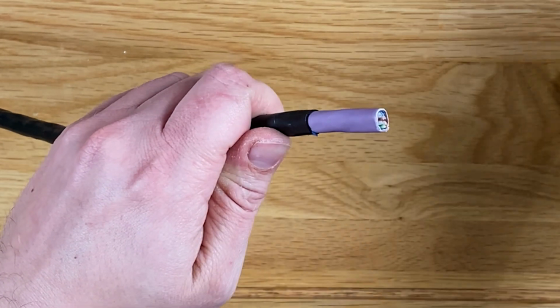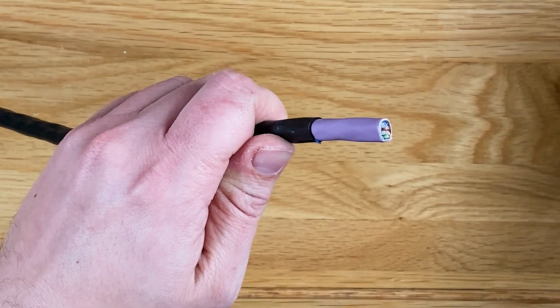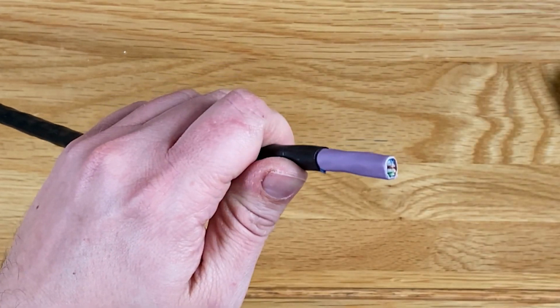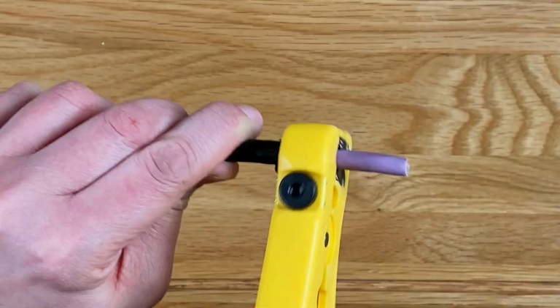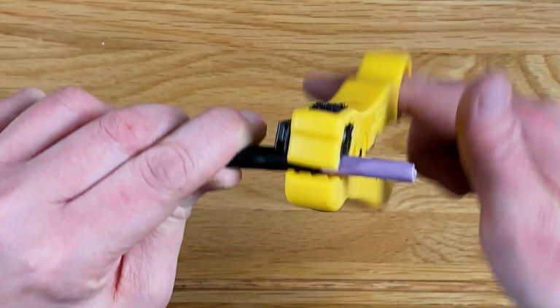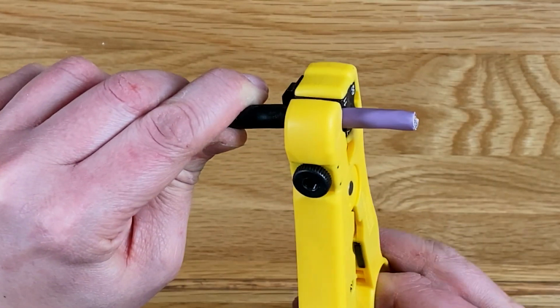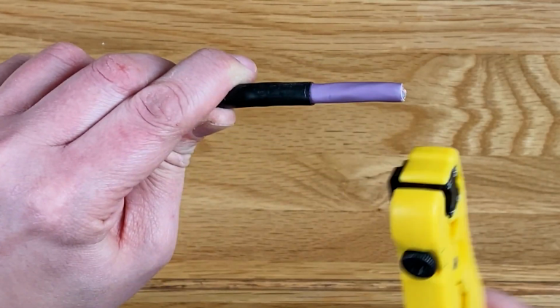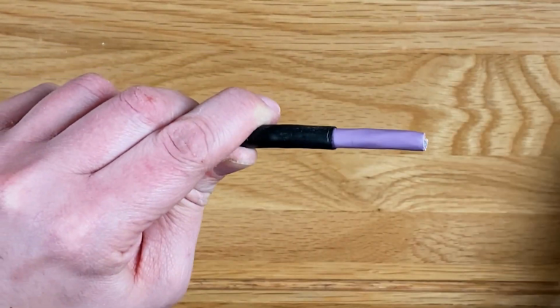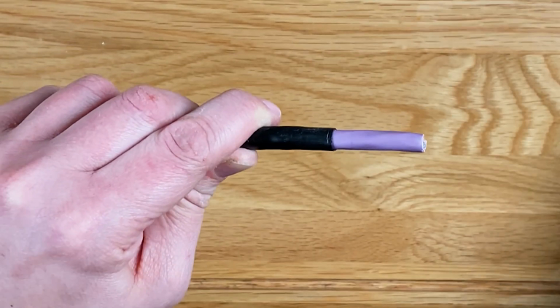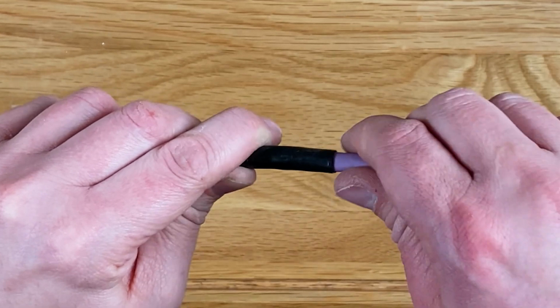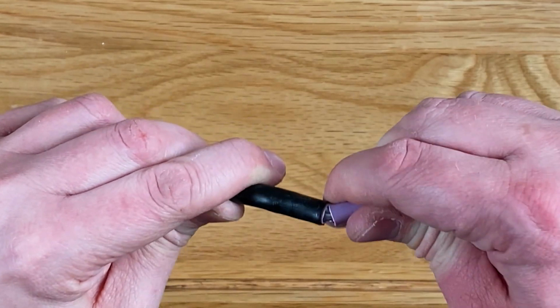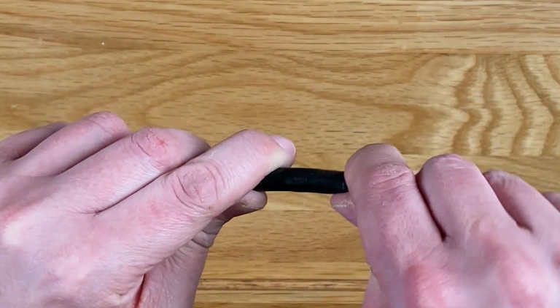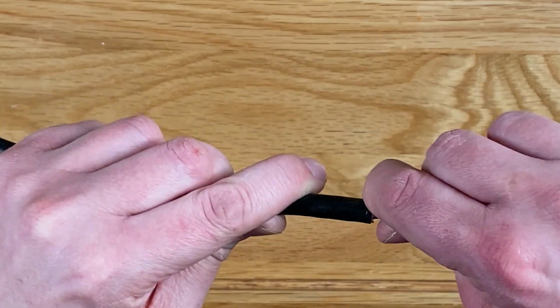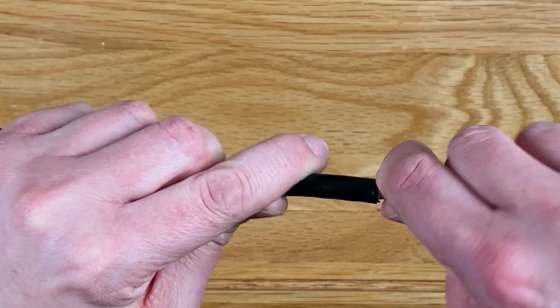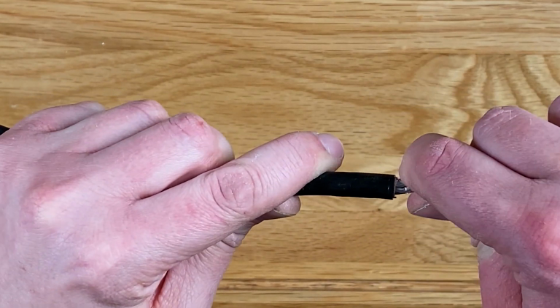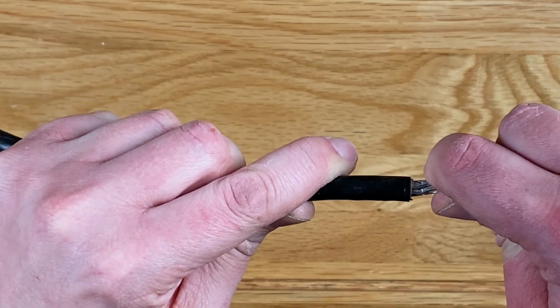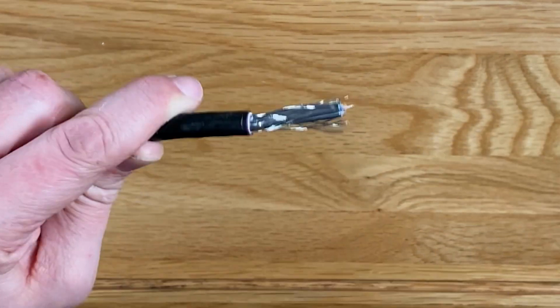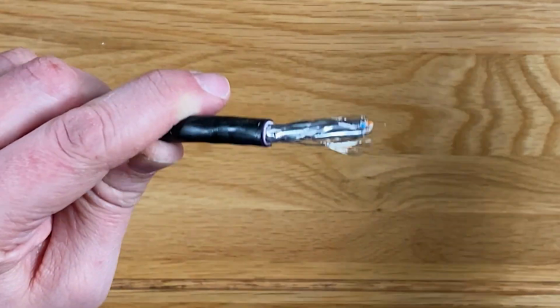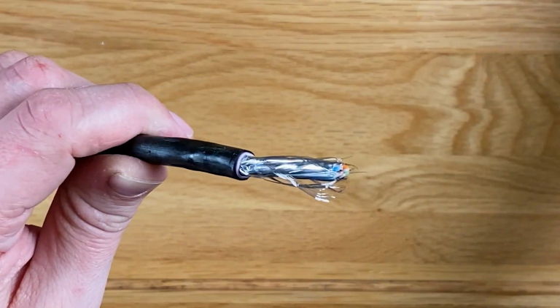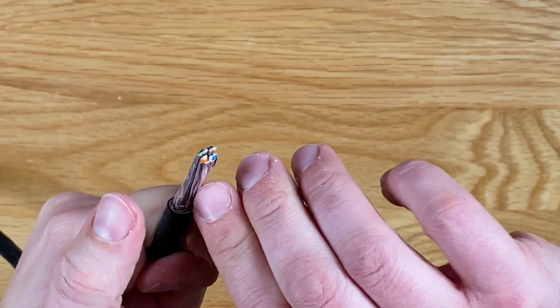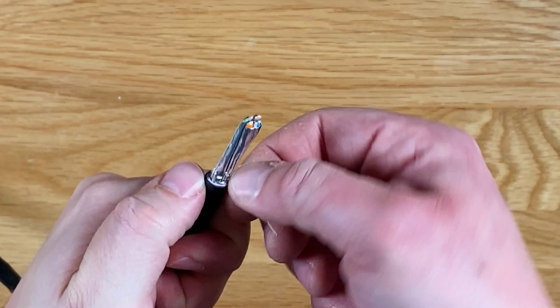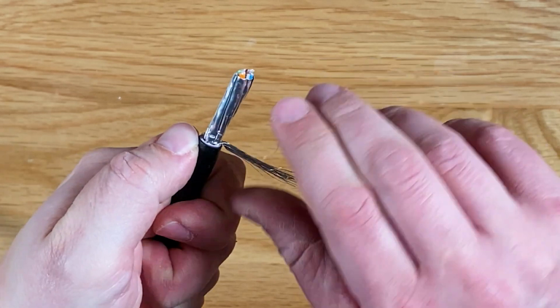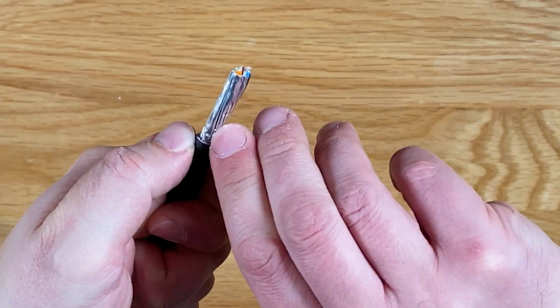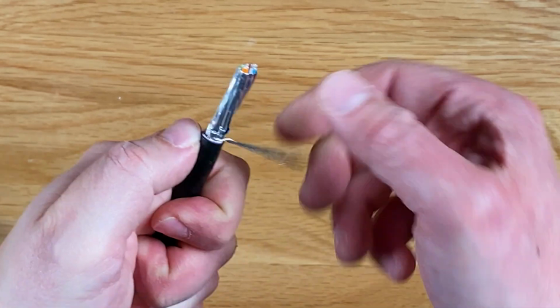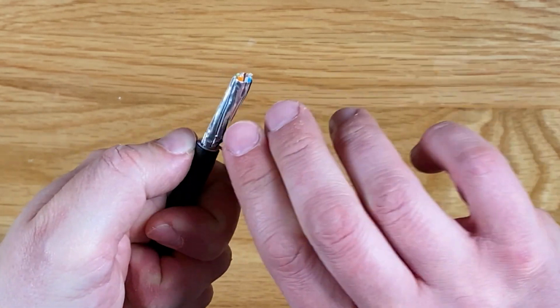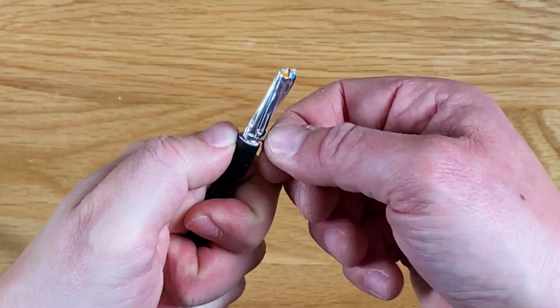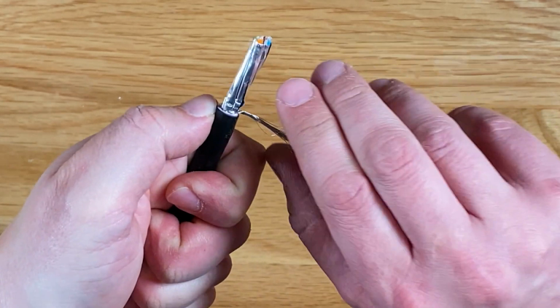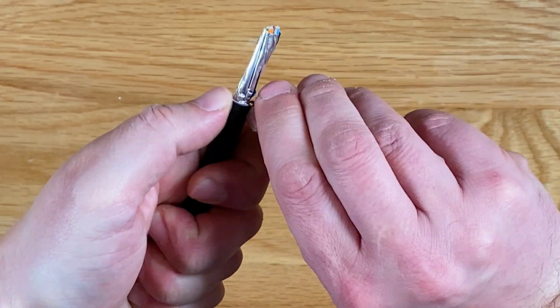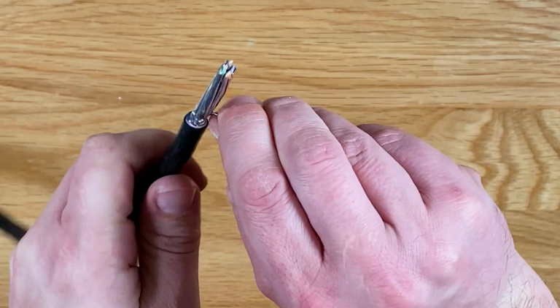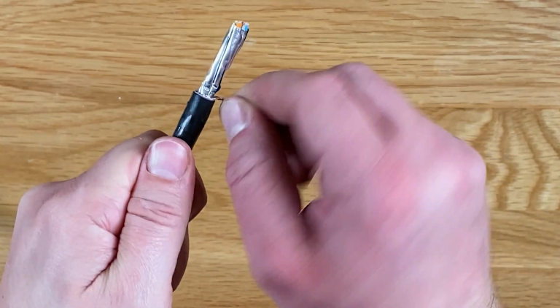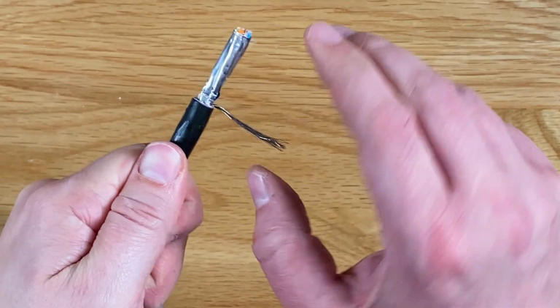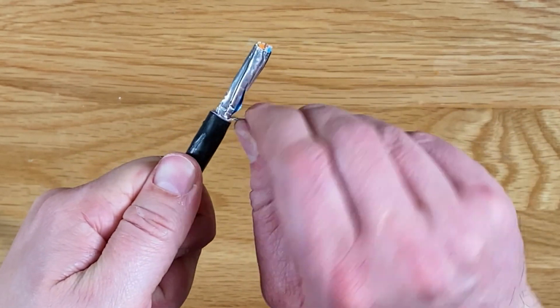After this, reposition the stripping tool and remove the next jacket to expose the braided shielding underneath. Twist the shielding over on itself but don't cut it off, as this will be used to ground the connector at the end.